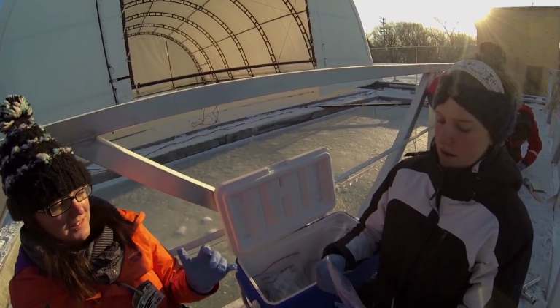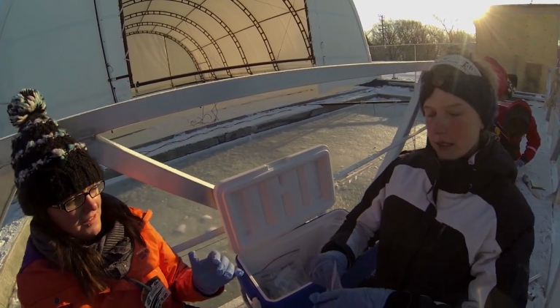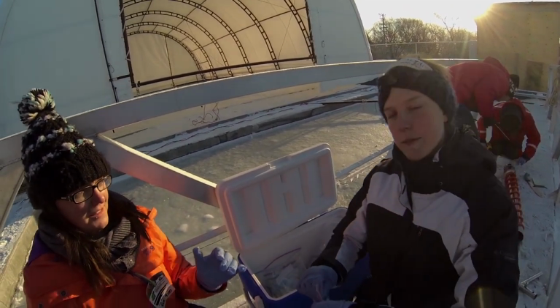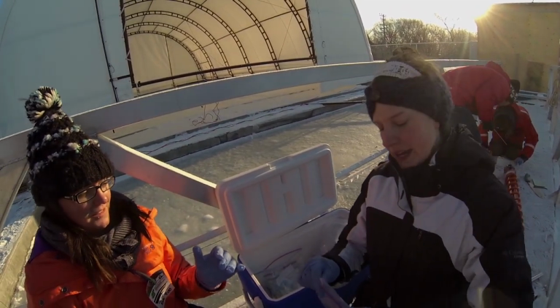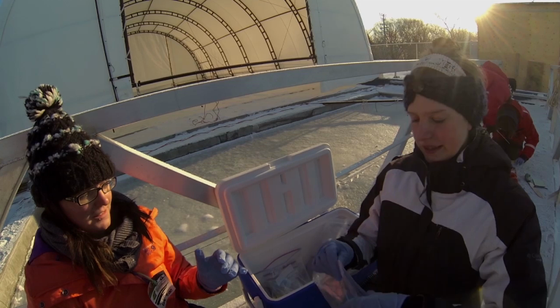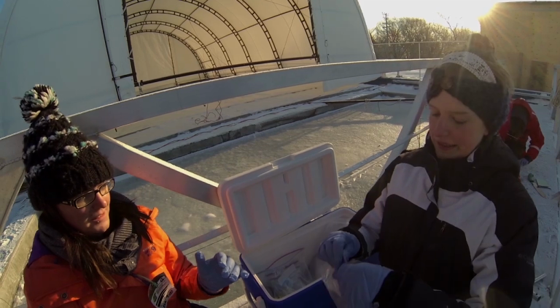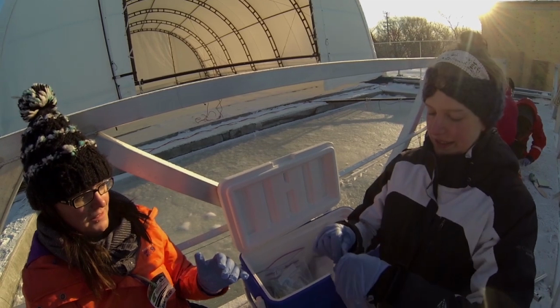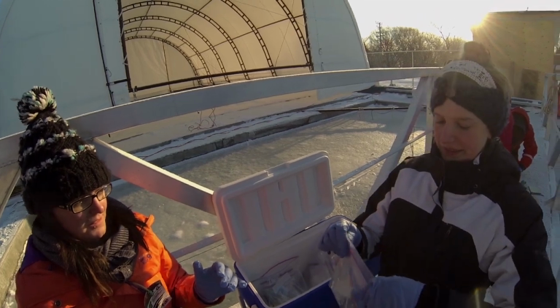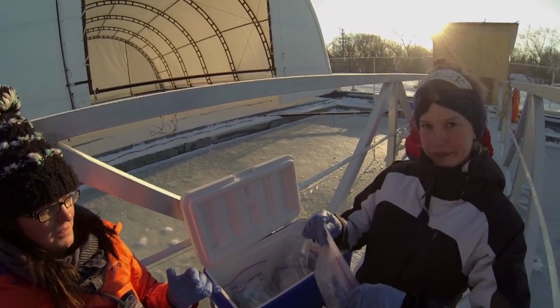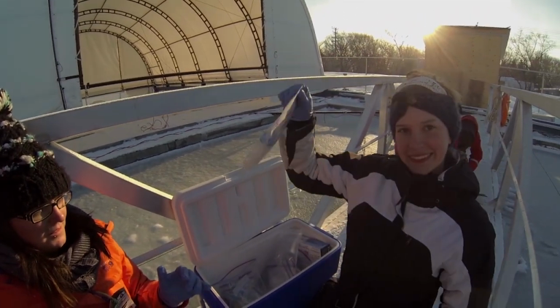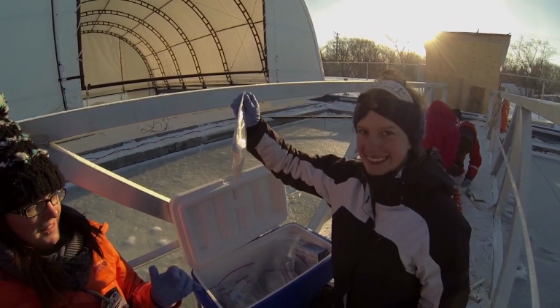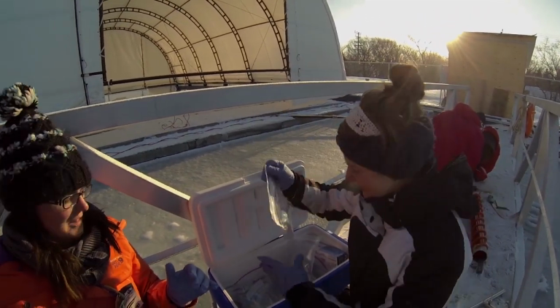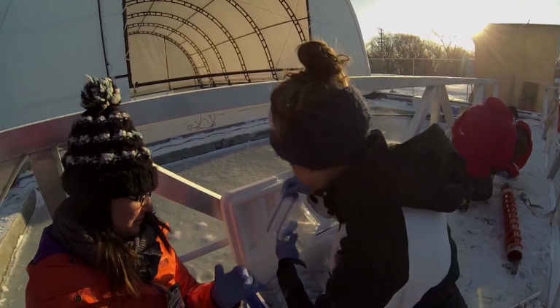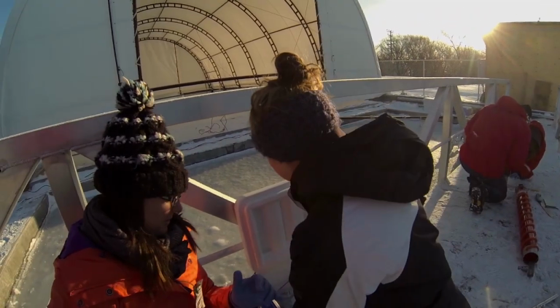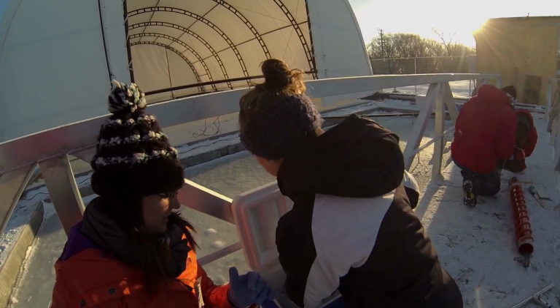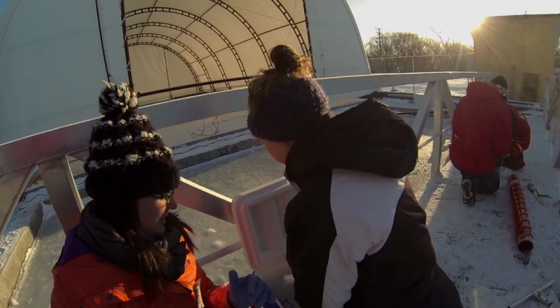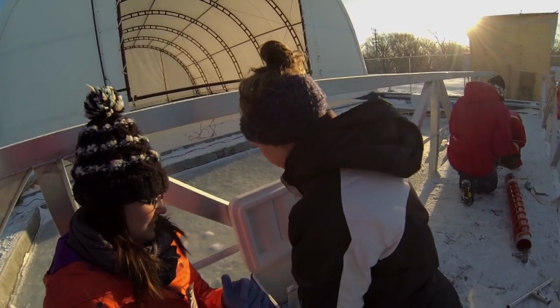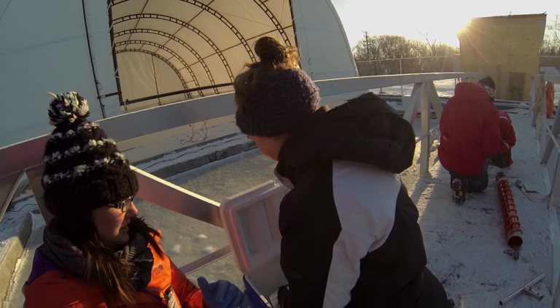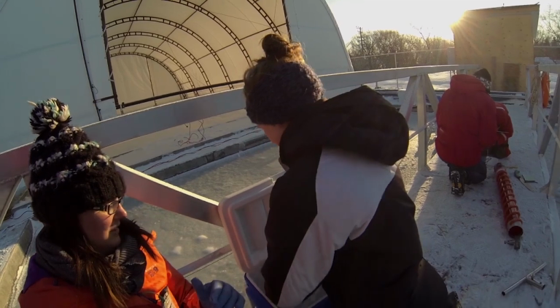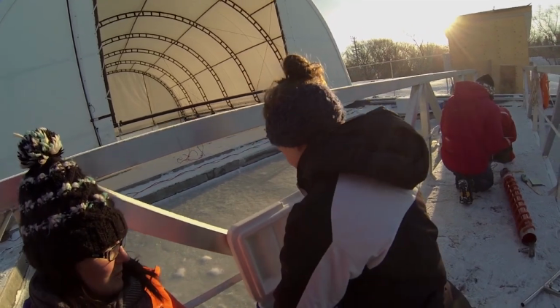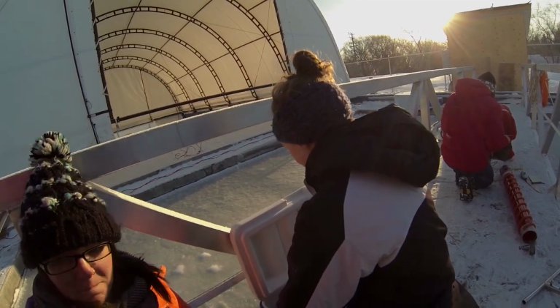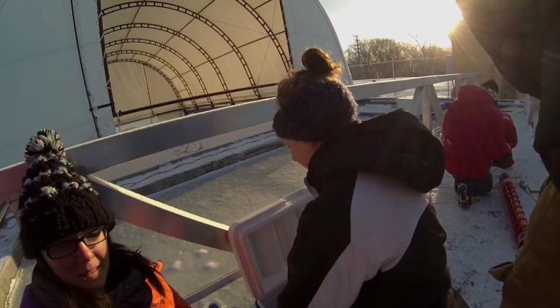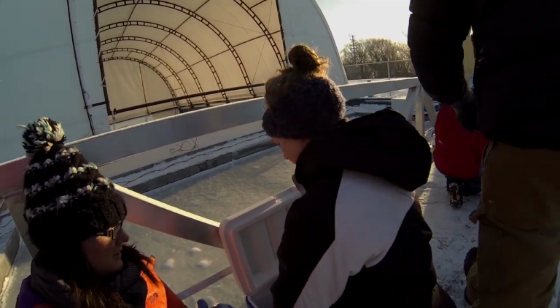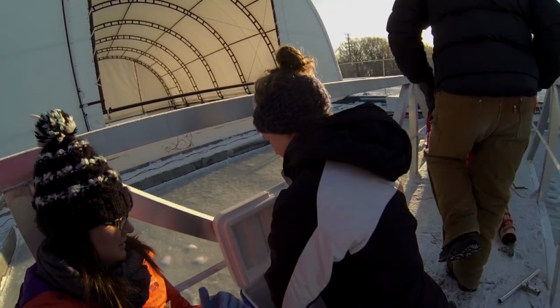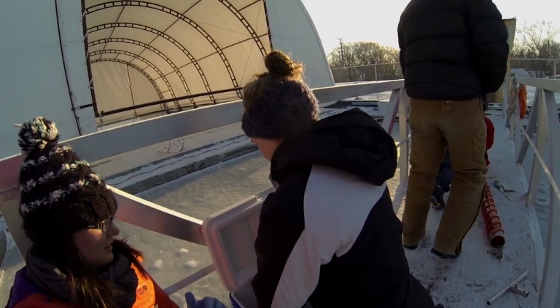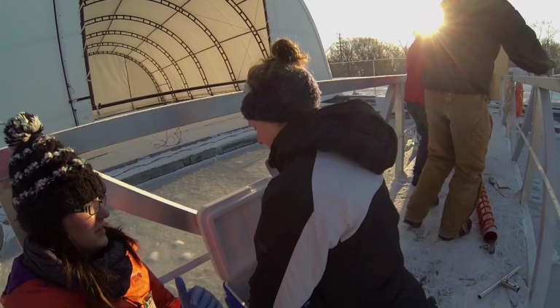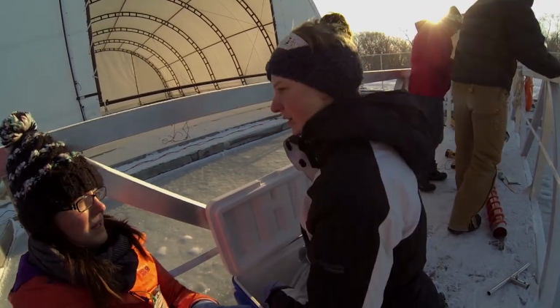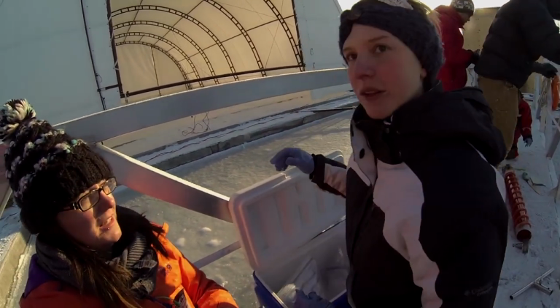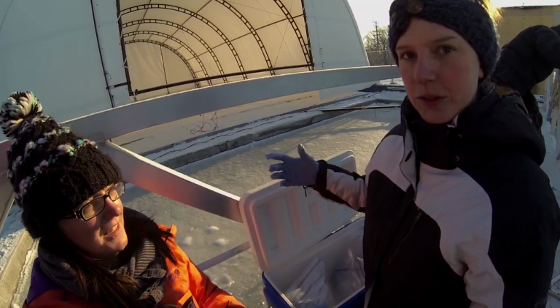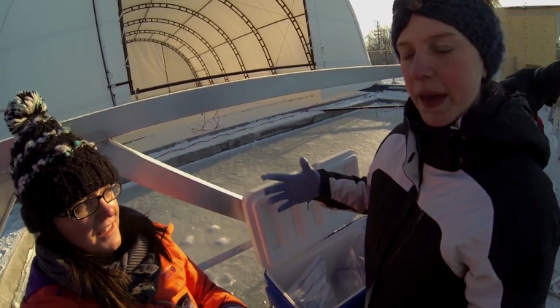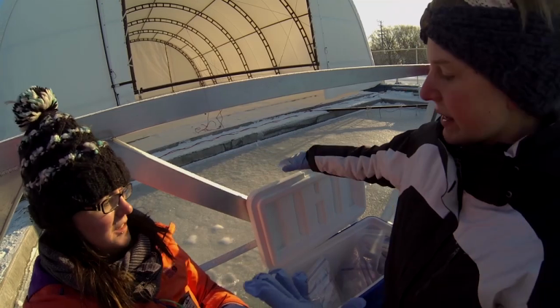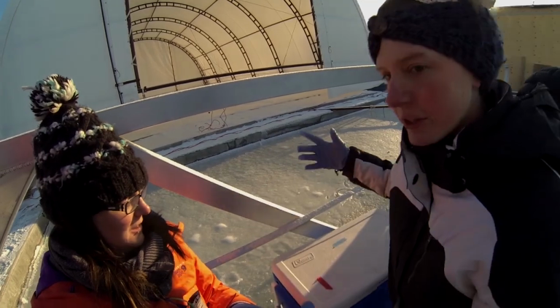Close the bags again. Close all the bags and you're done!